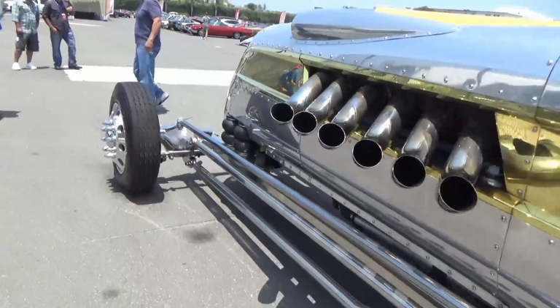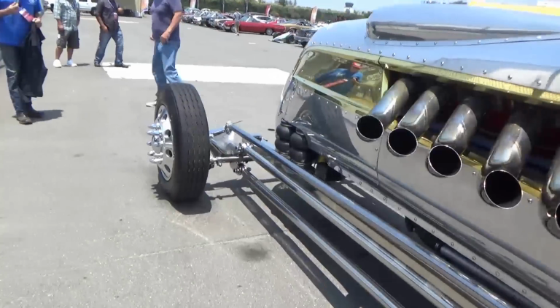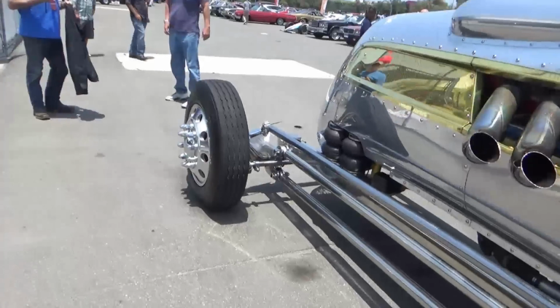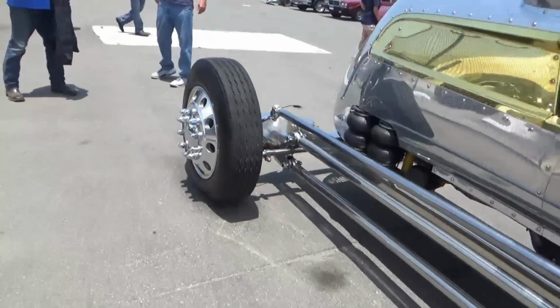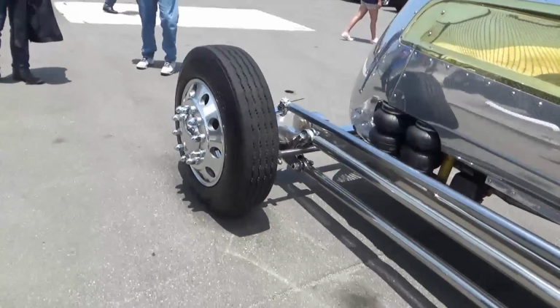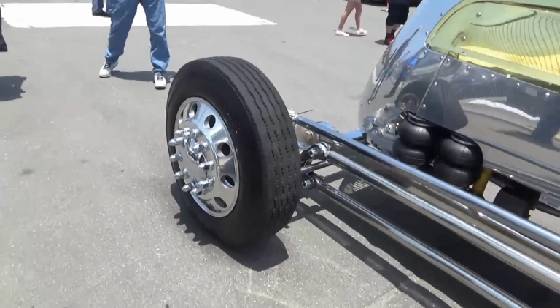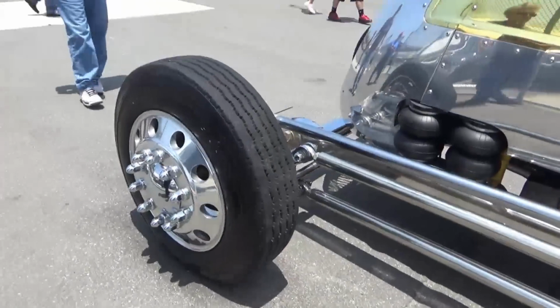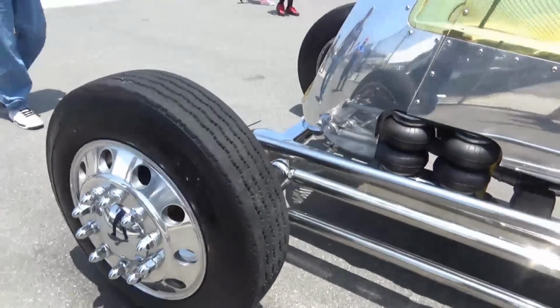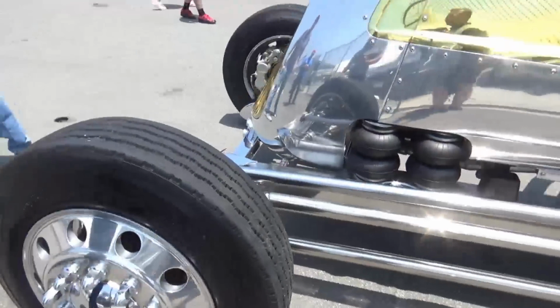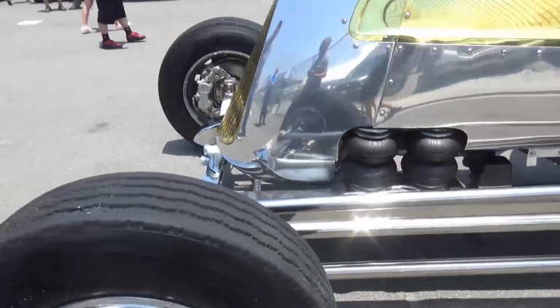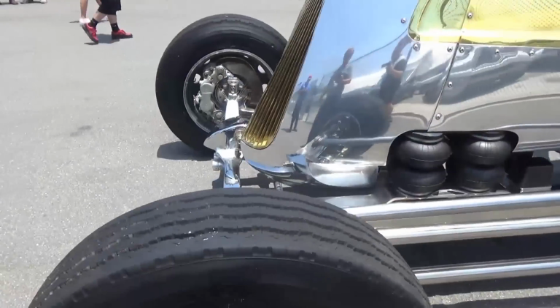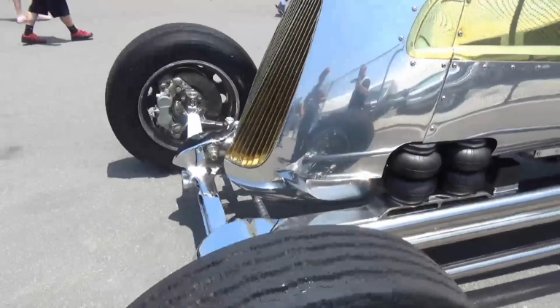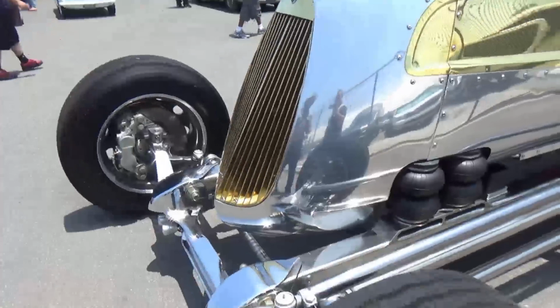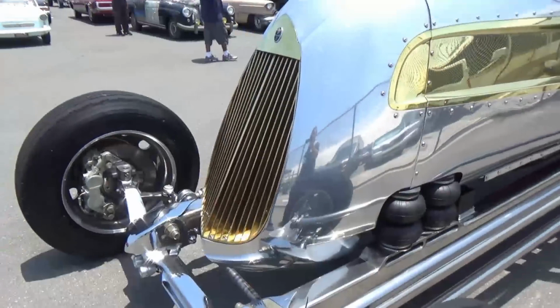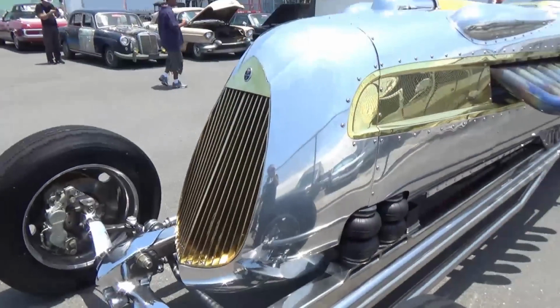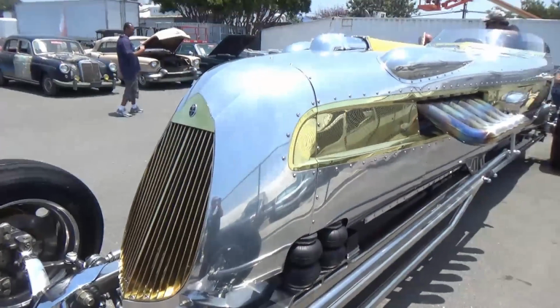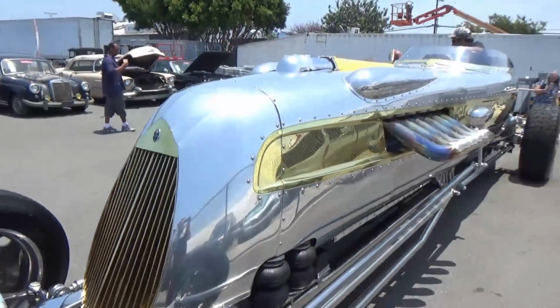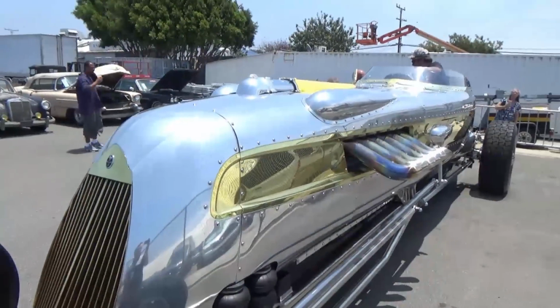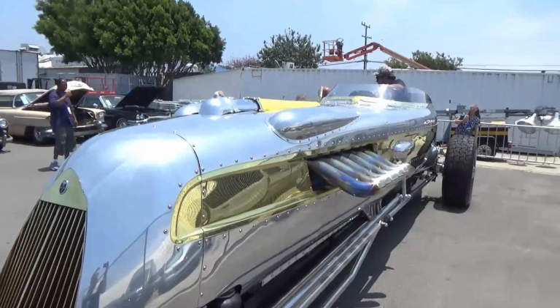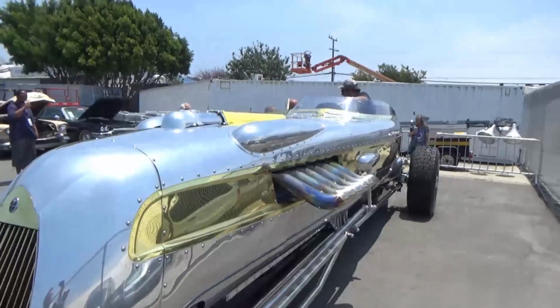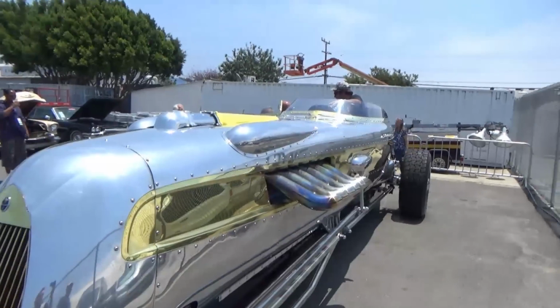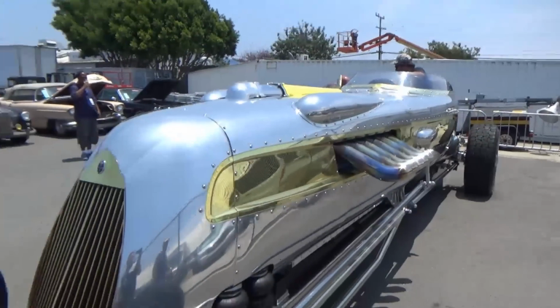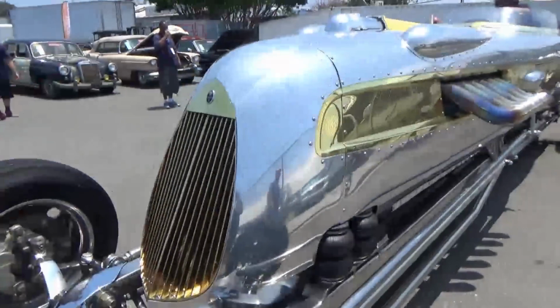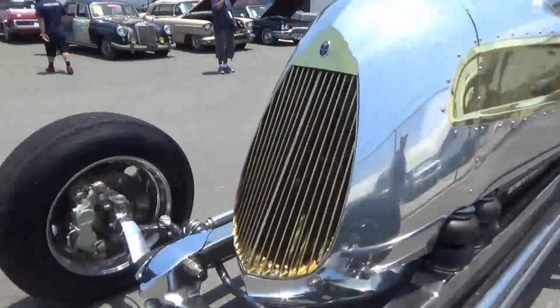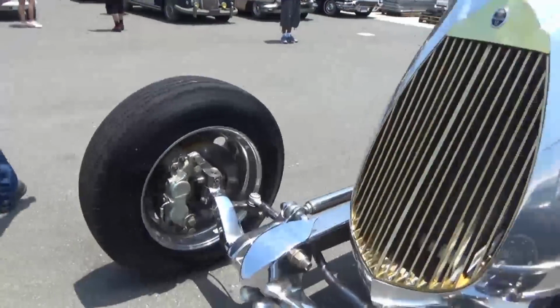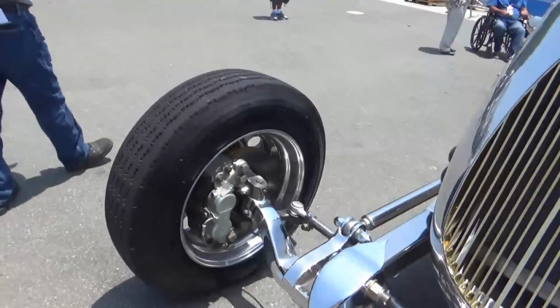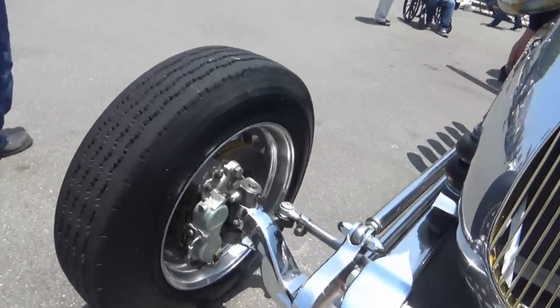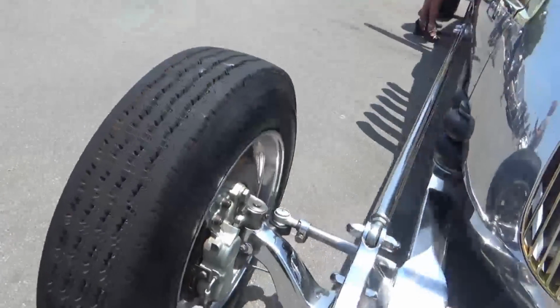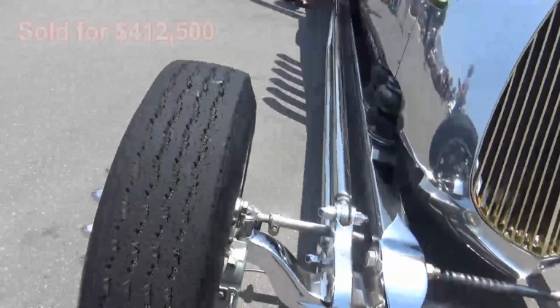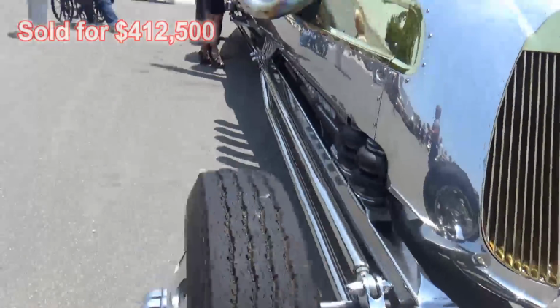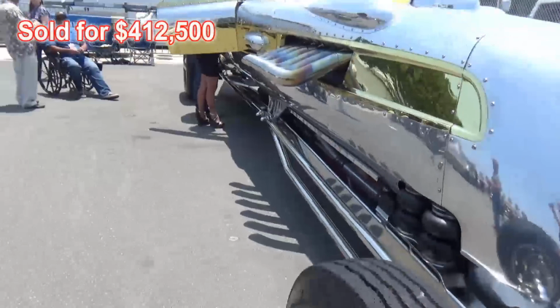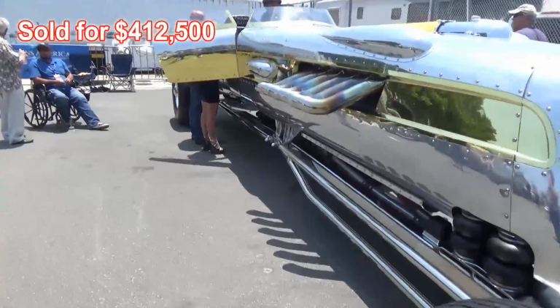Don't think you'd have an easy time valeting this, that's for sure. How do you get this thing to turn around a corner, for God's sake? It seems huge.